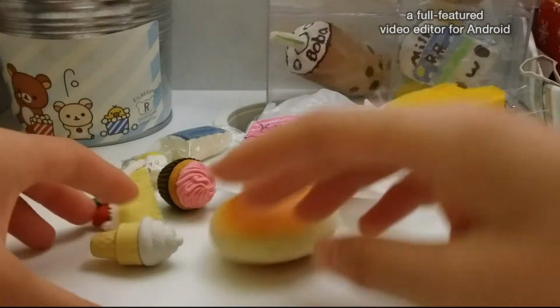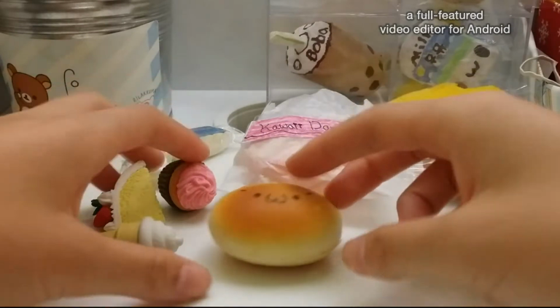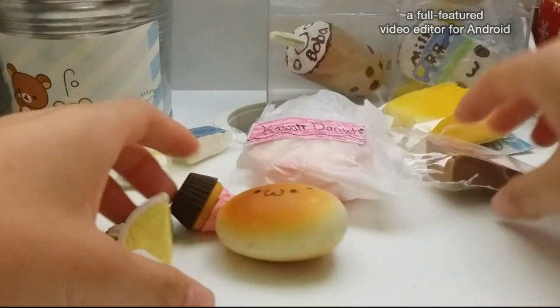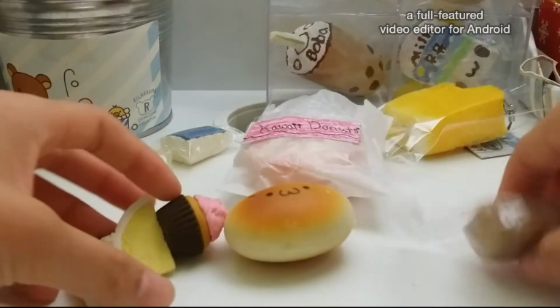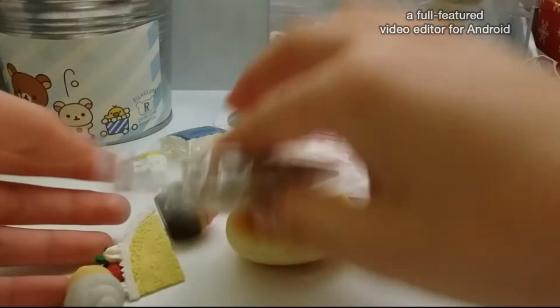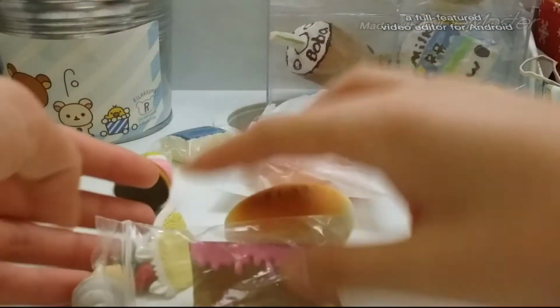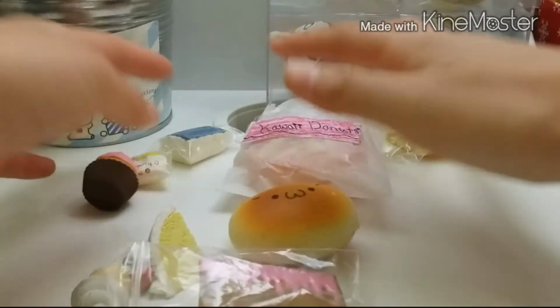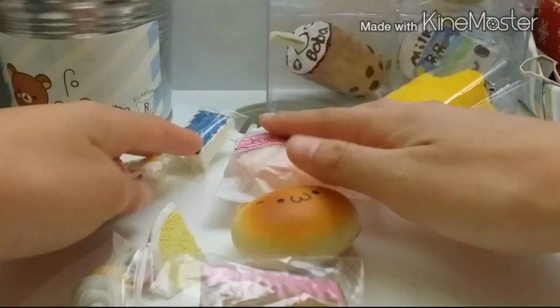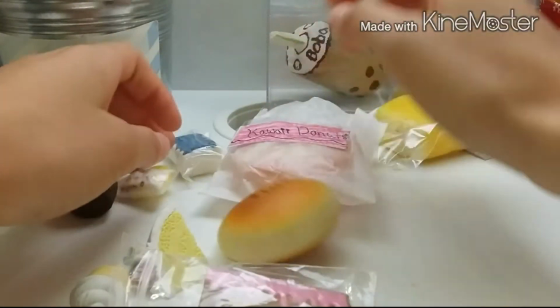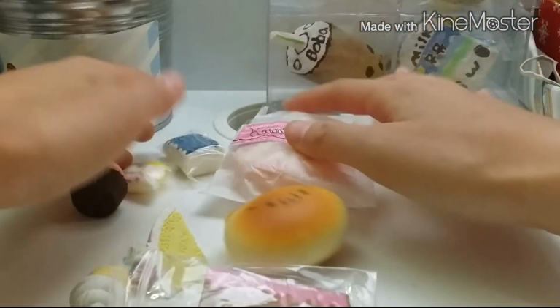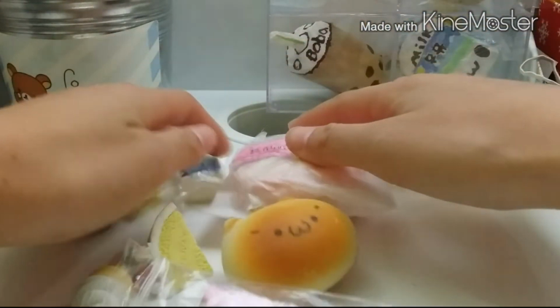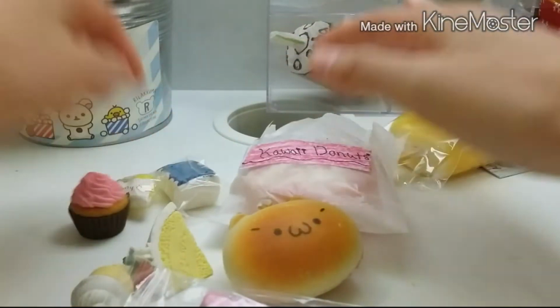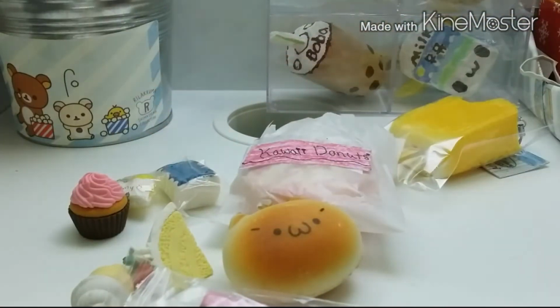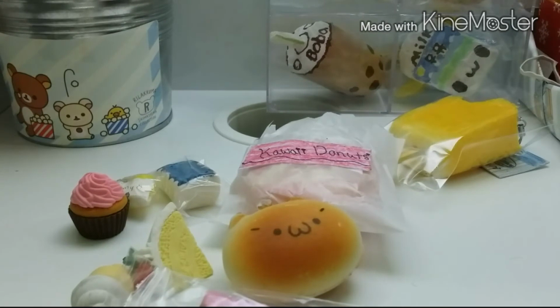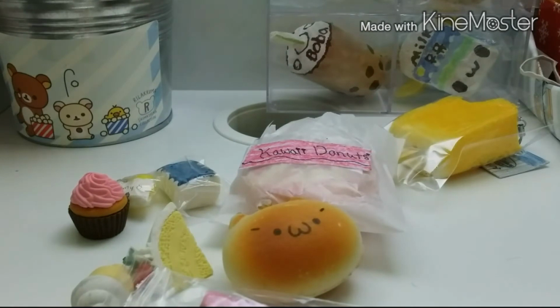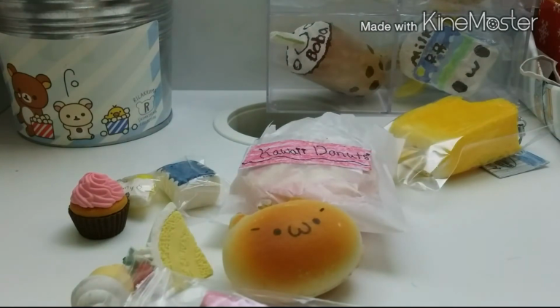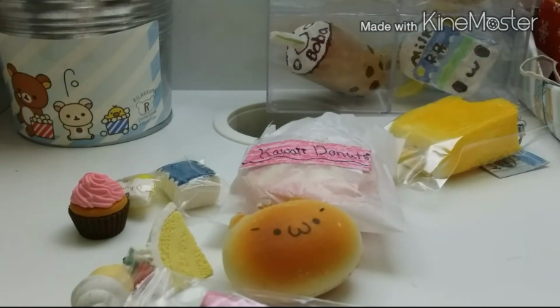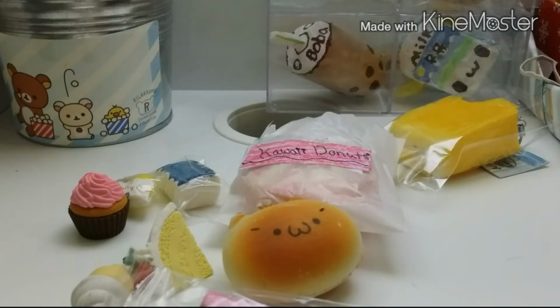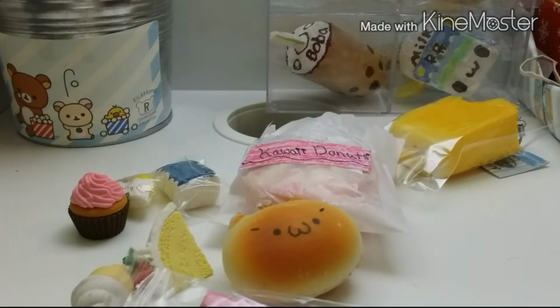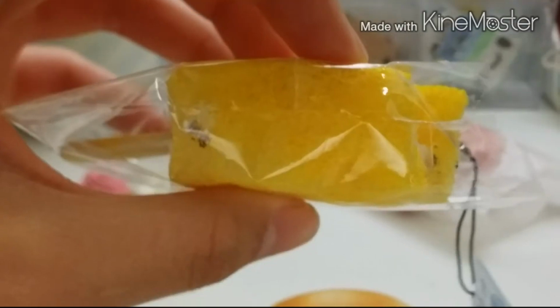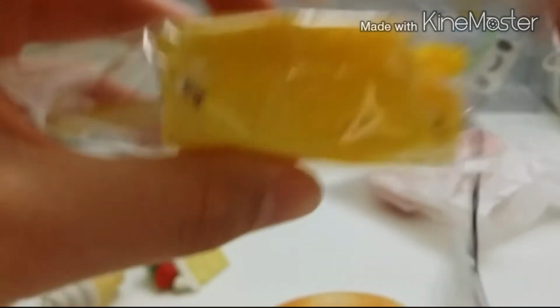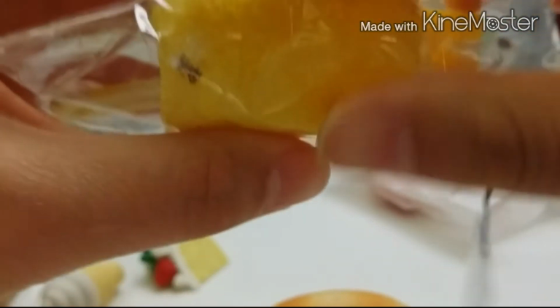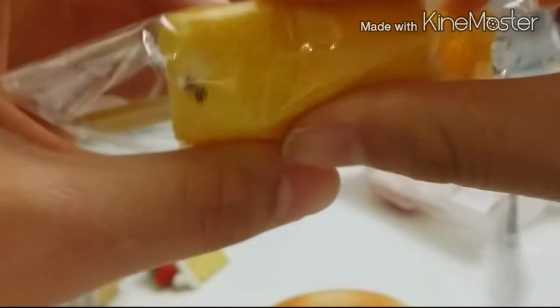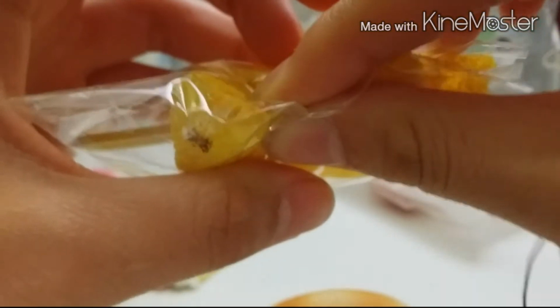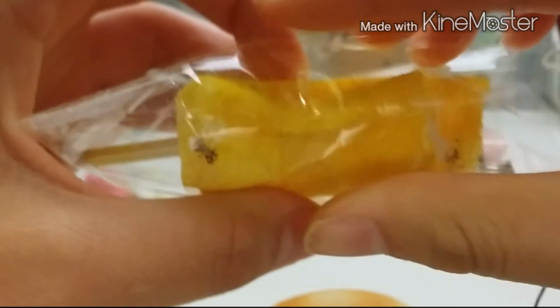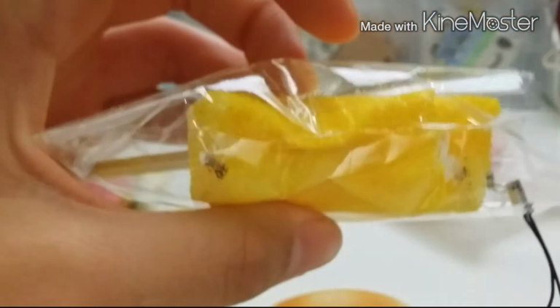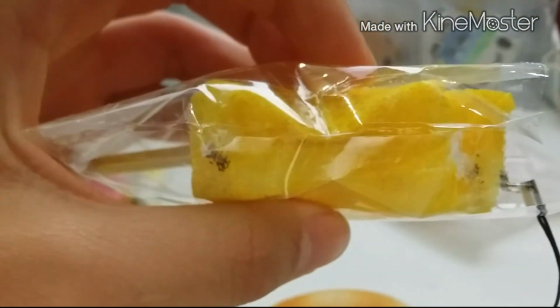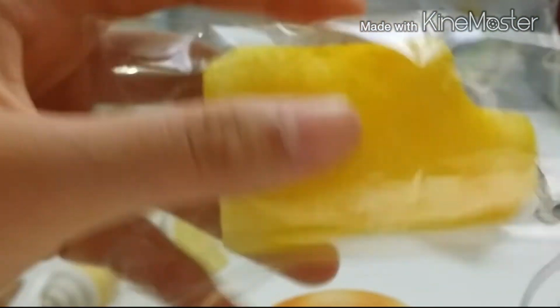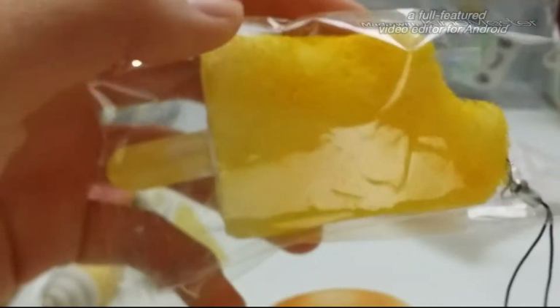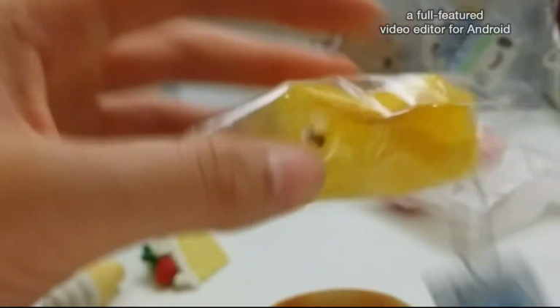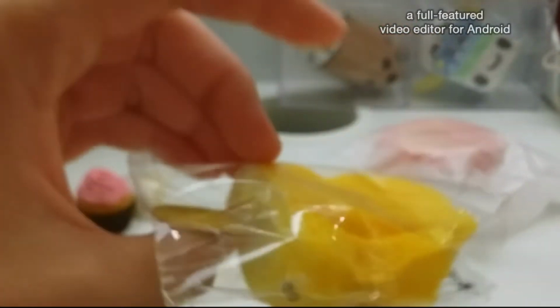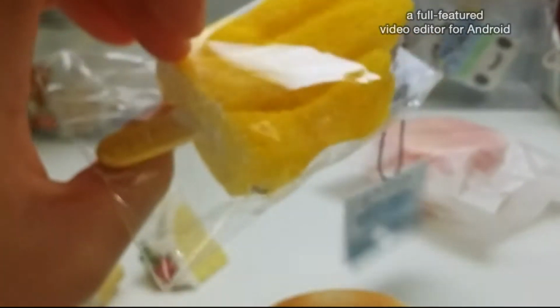She gave me so many extras, and she already gave me these giveaway prizes. Thank you so much — you gave me so many items. I love them all. I really love this one. It's super squishy and very nicely made.